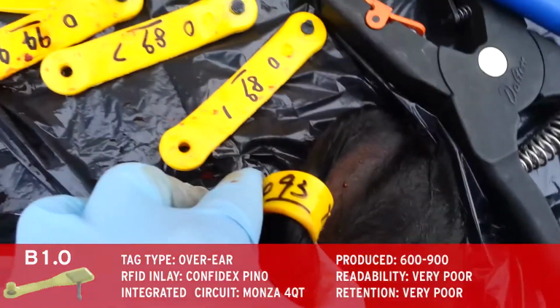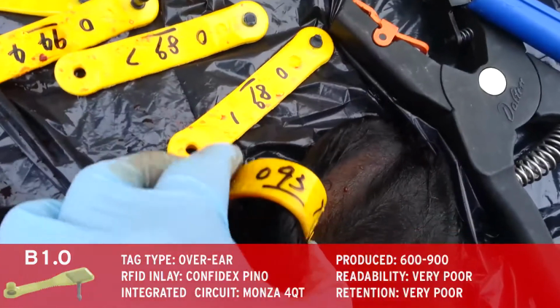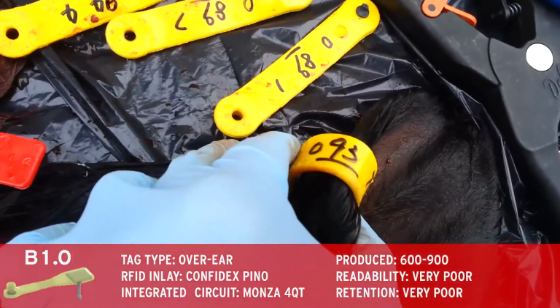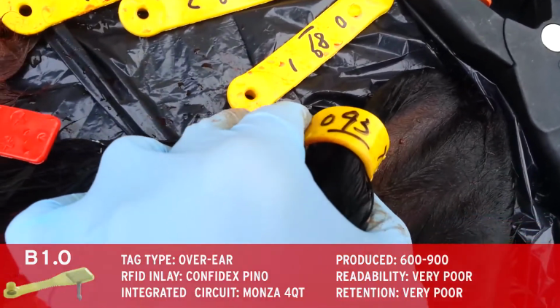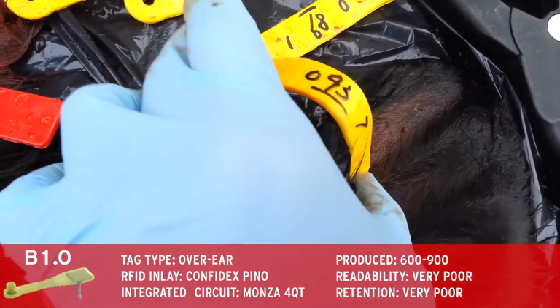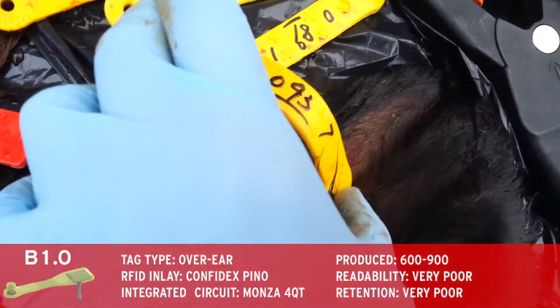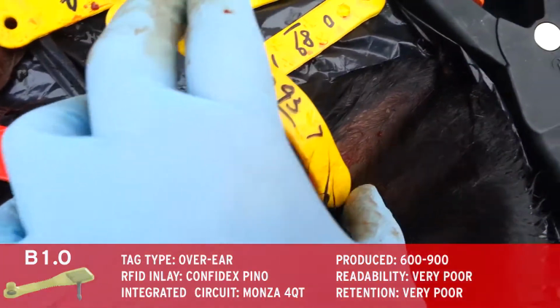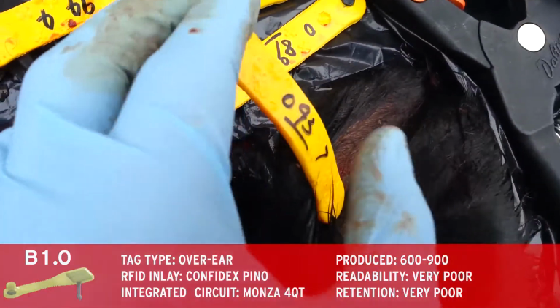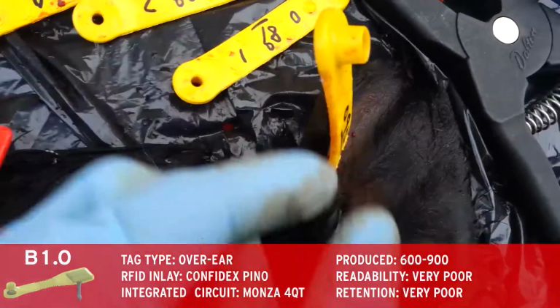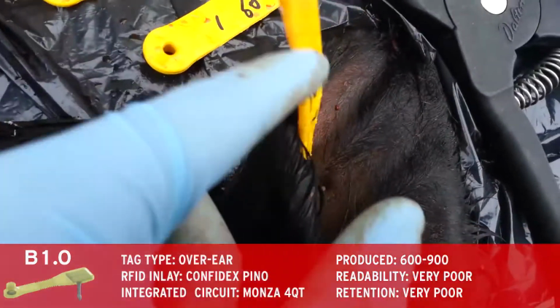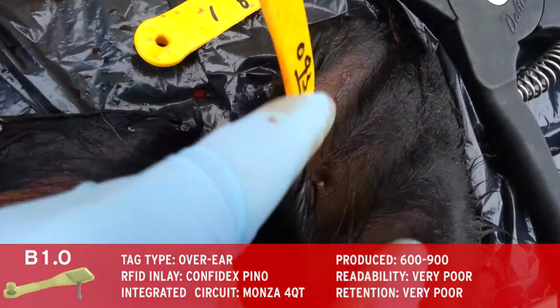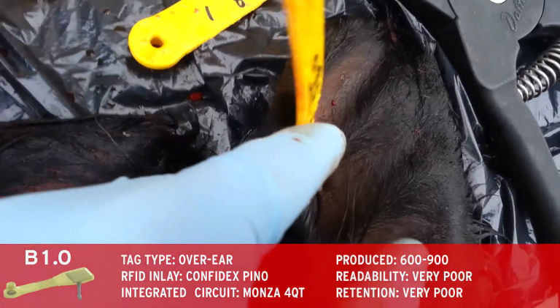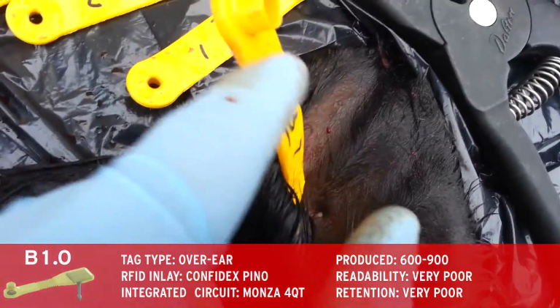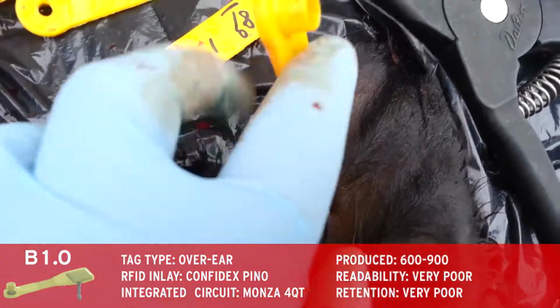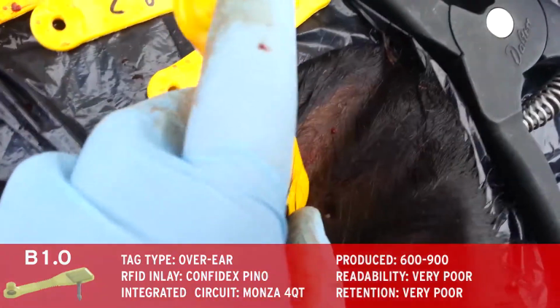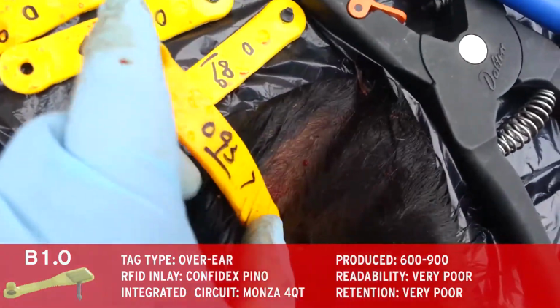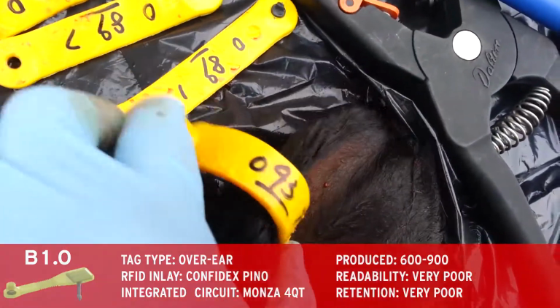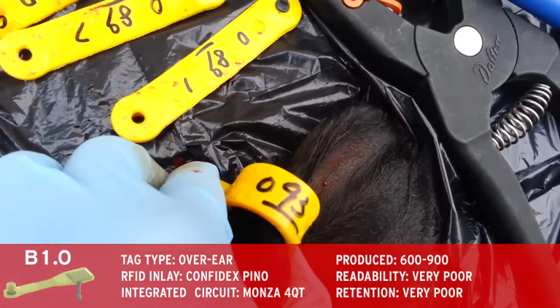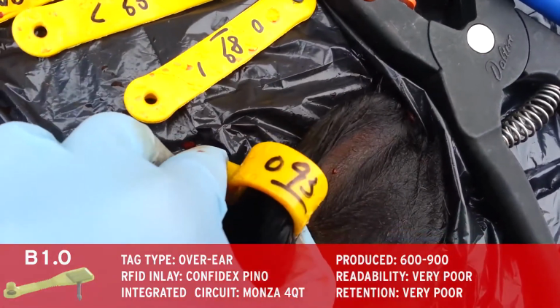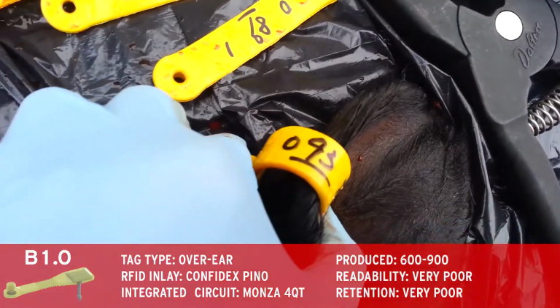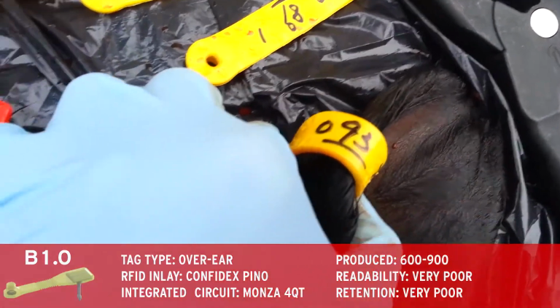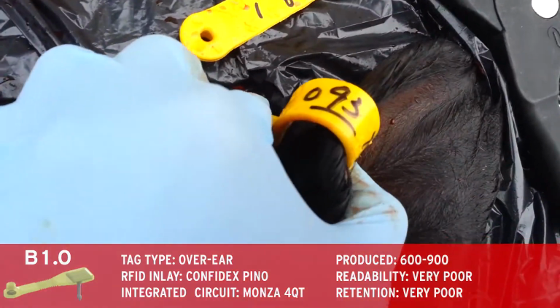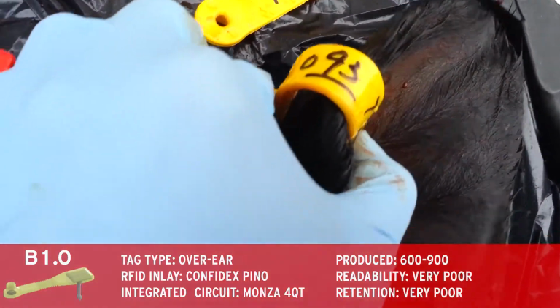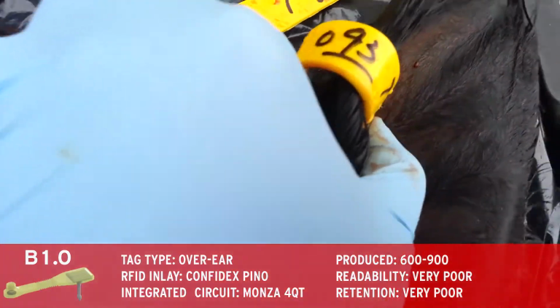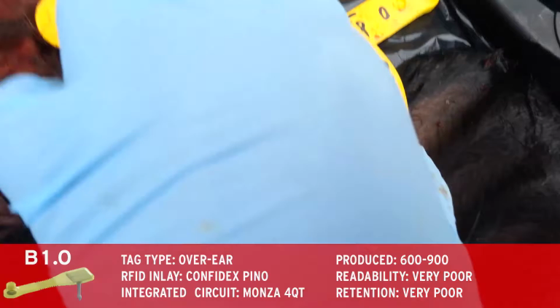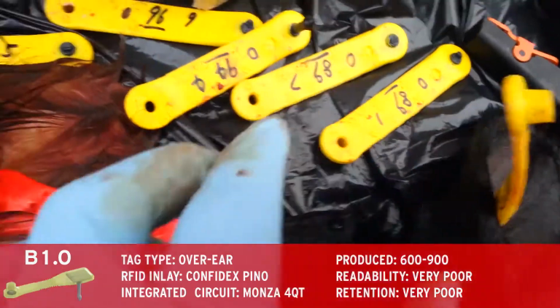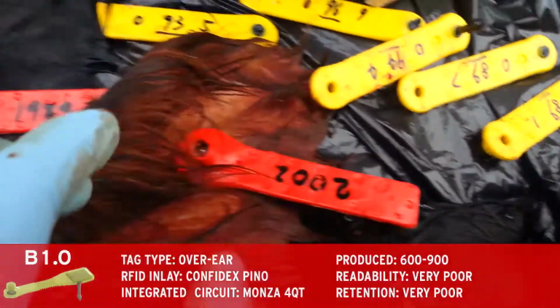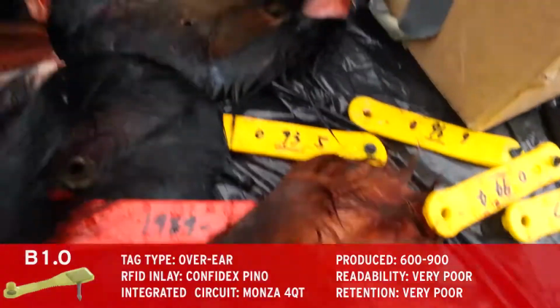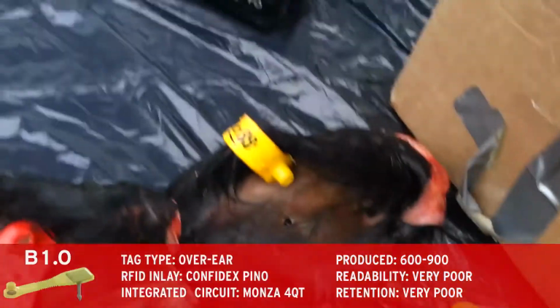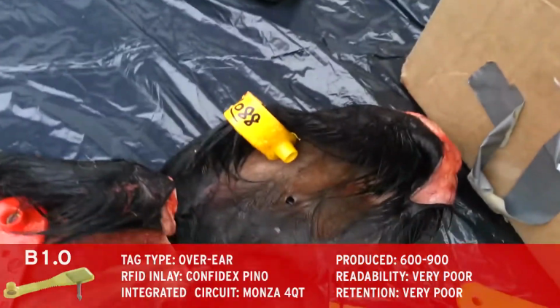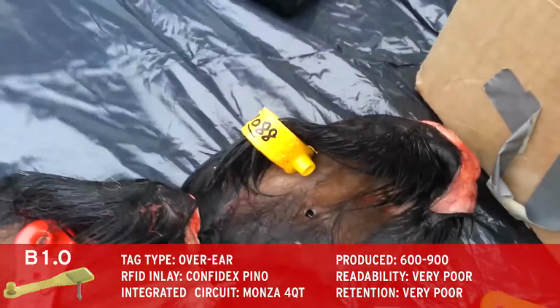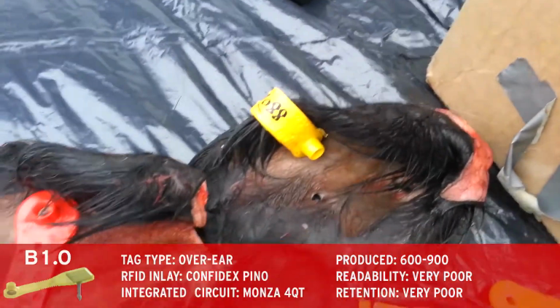The first designs utilized the Pino tag from Confidex and were staple tags that bend 180 degrees upon application. Unforeseen complications in design and production resulted in a non-viable tag prototype.